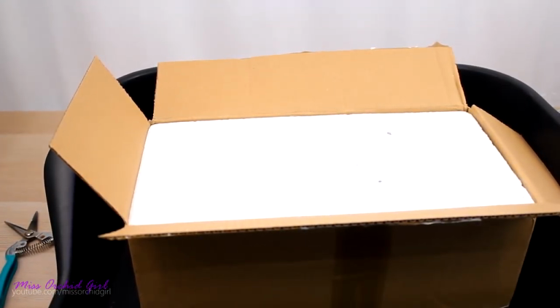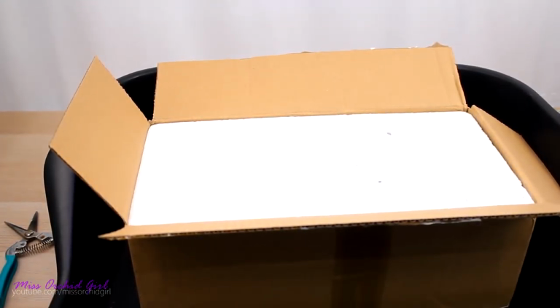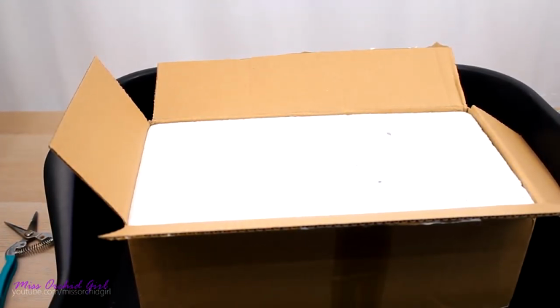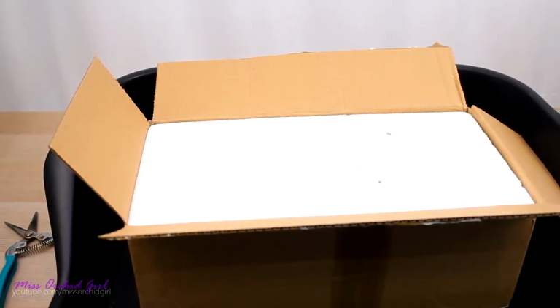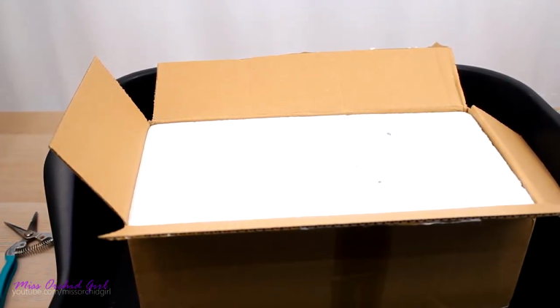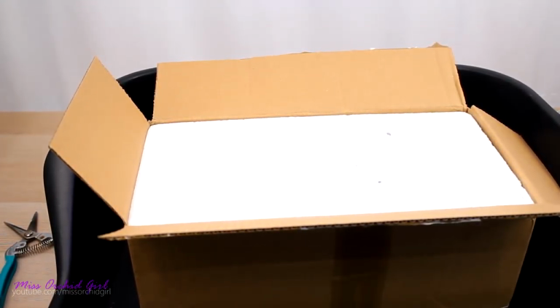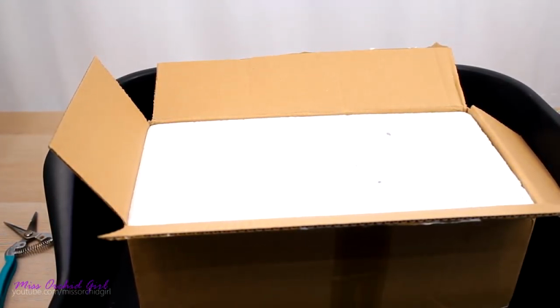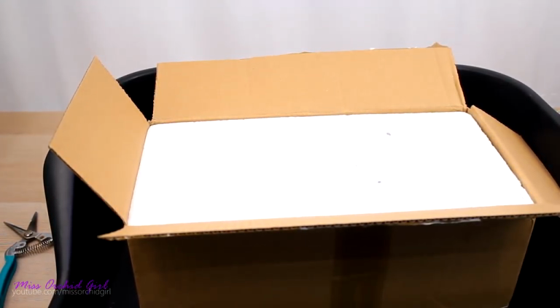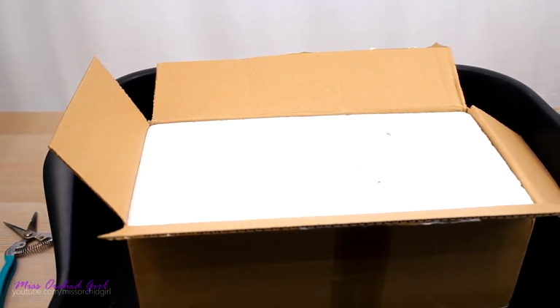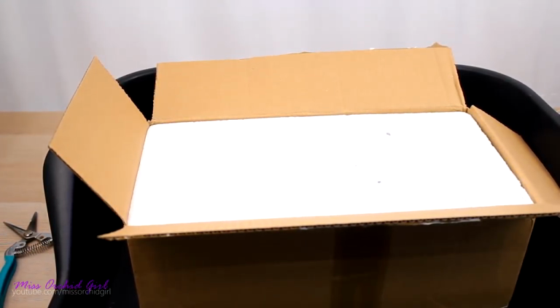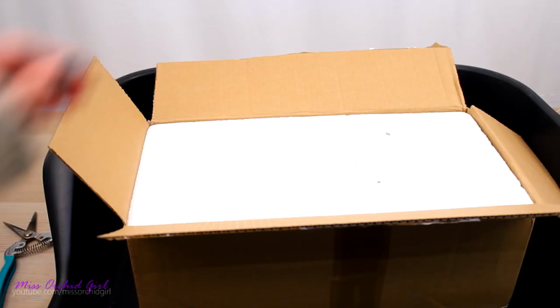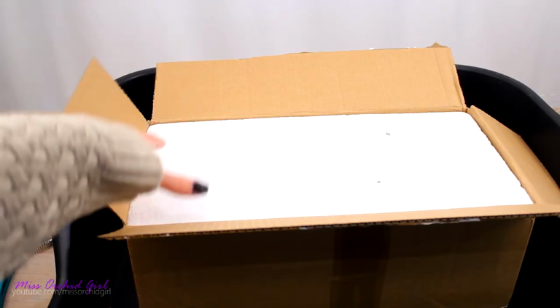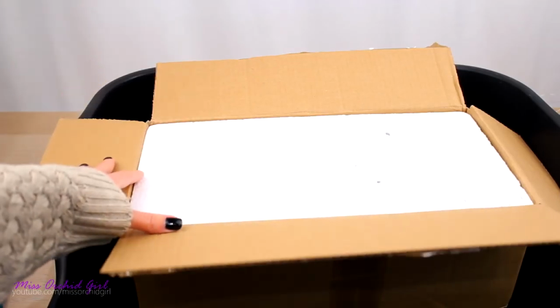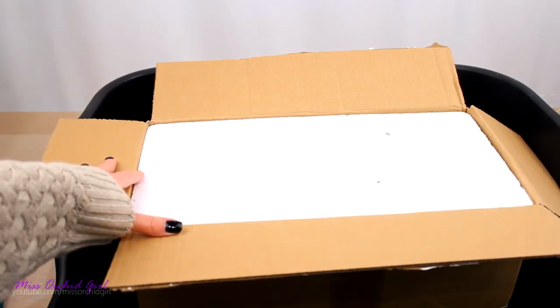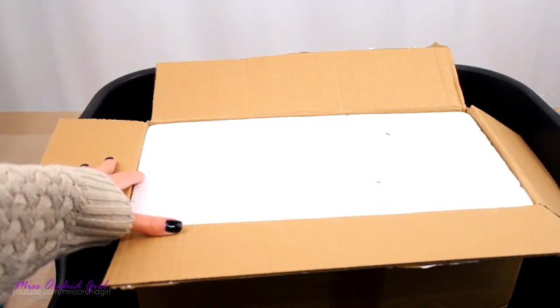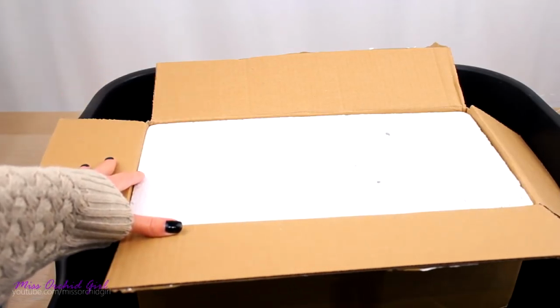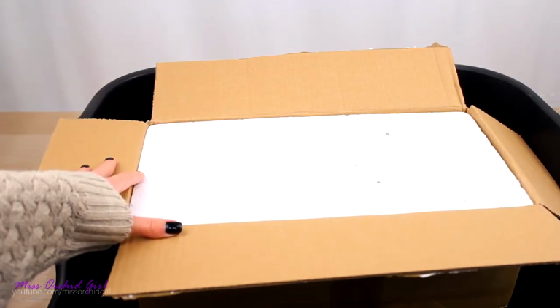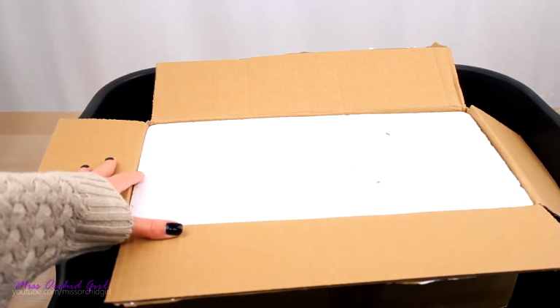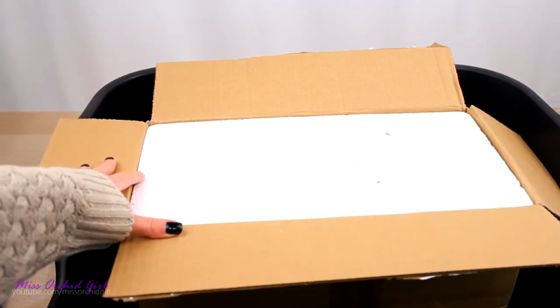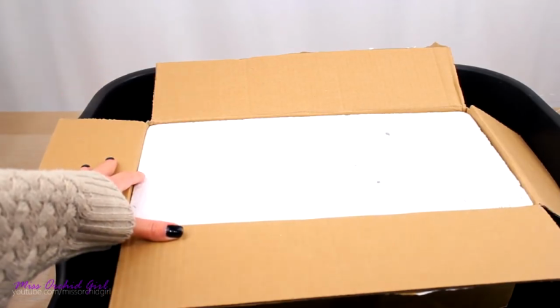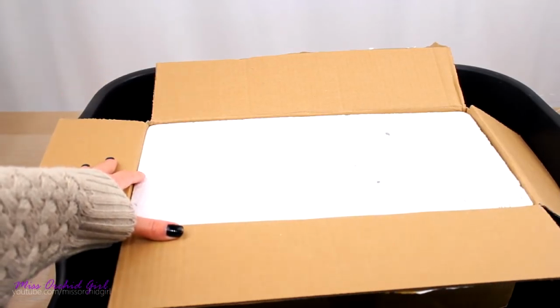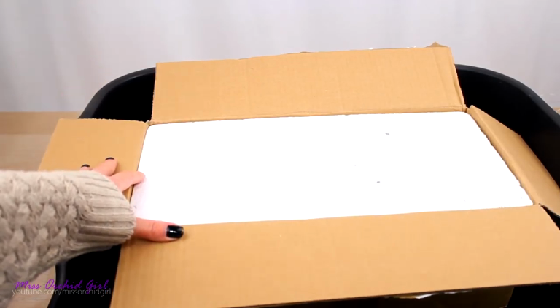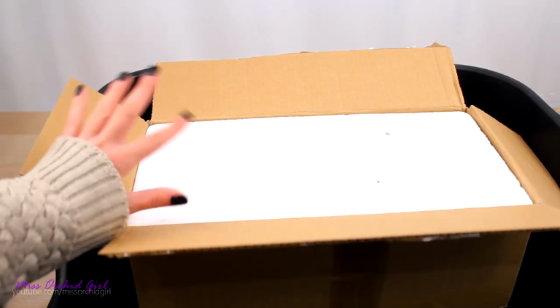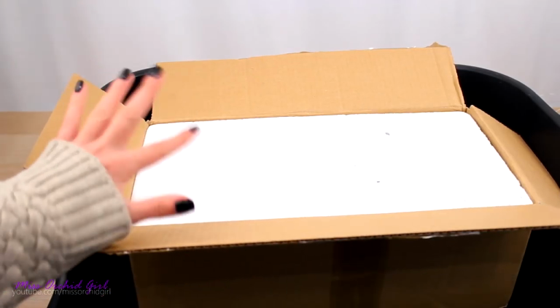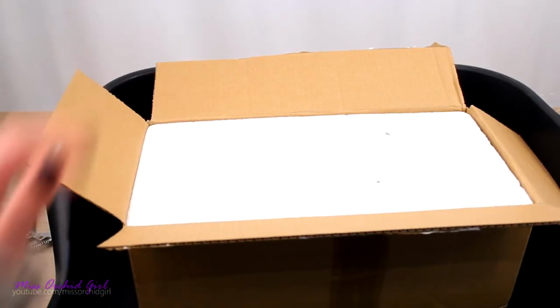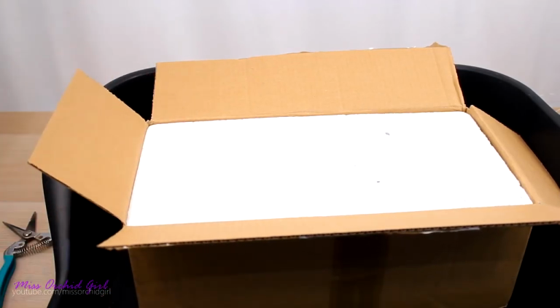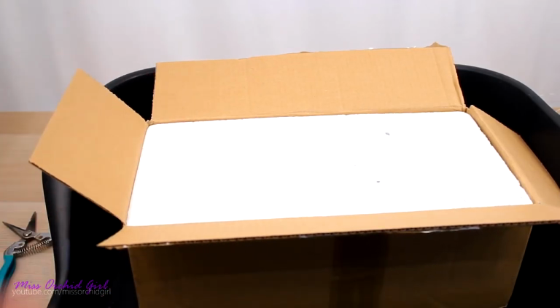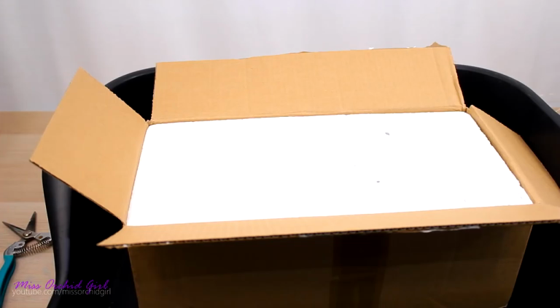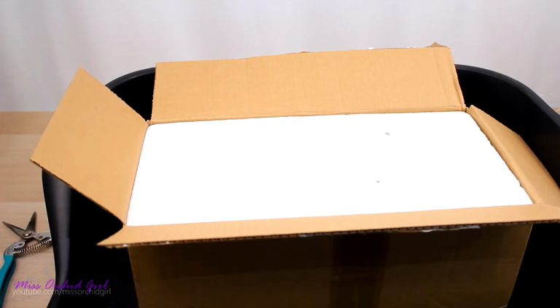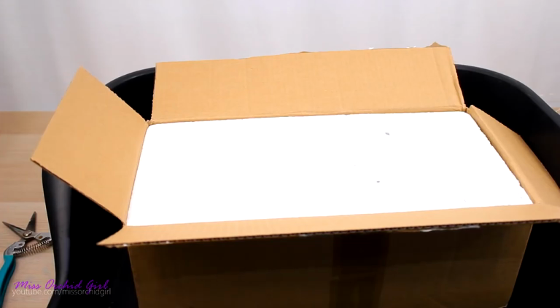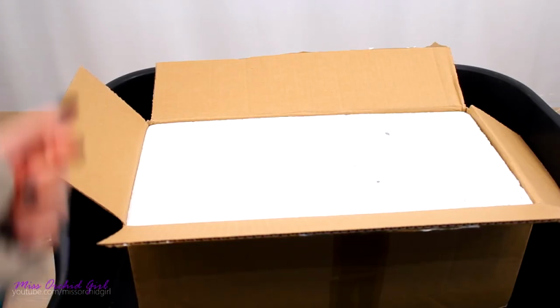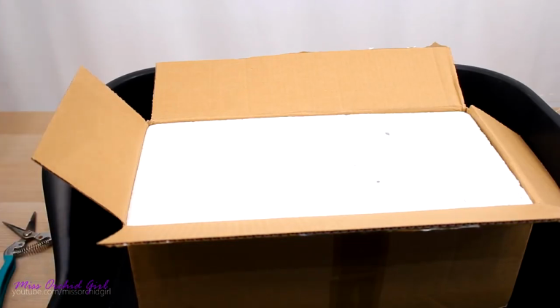Hey guys, it's Dani and today we're gonna do an unboxing. Wait — what, an unboxing in January? Yes, Dani, are you crazy? Kinda. So let me tell you the story with this one.